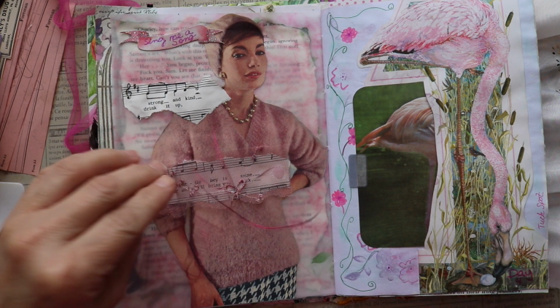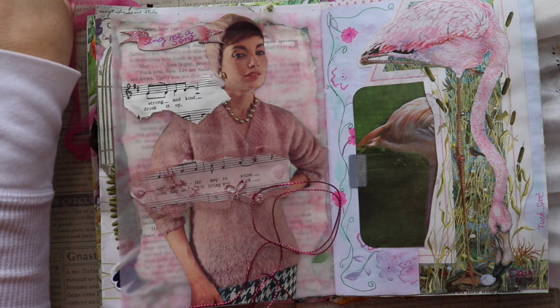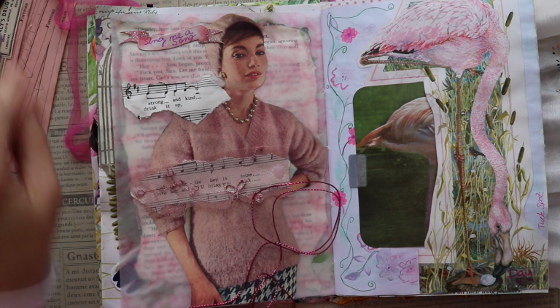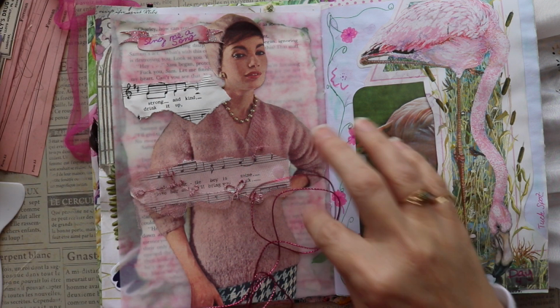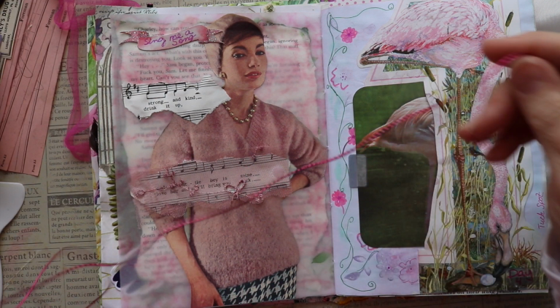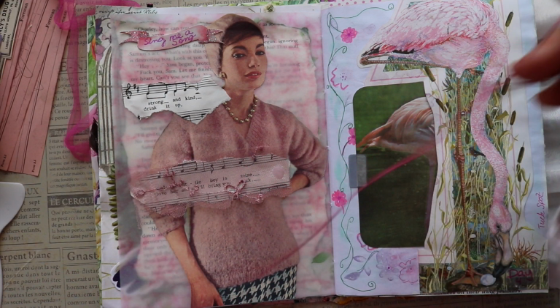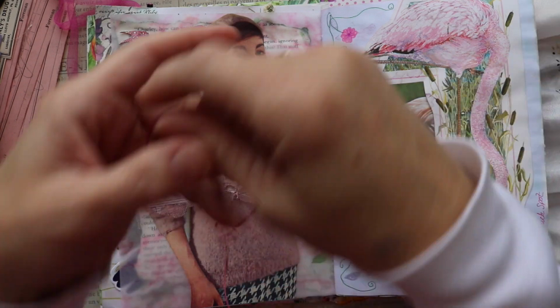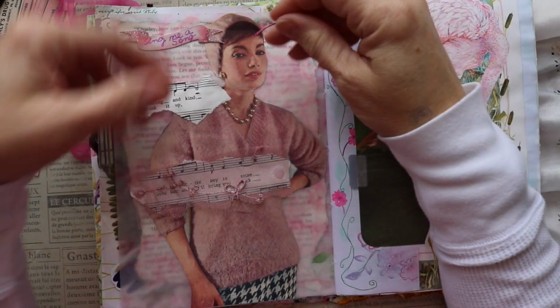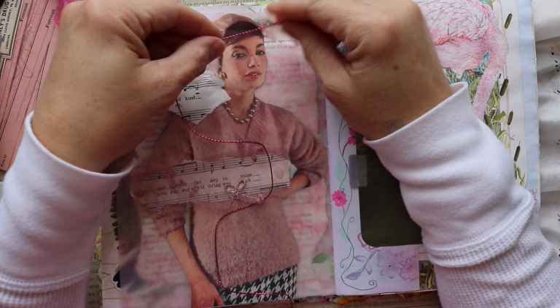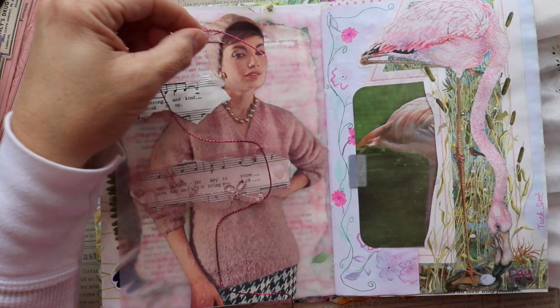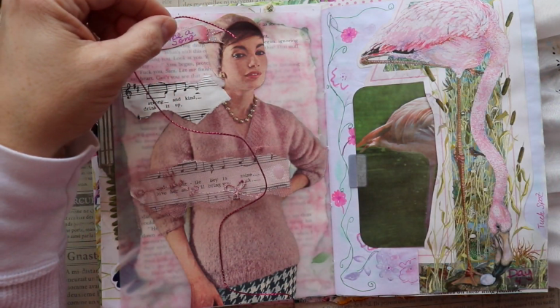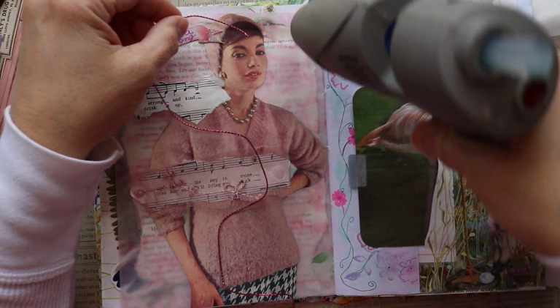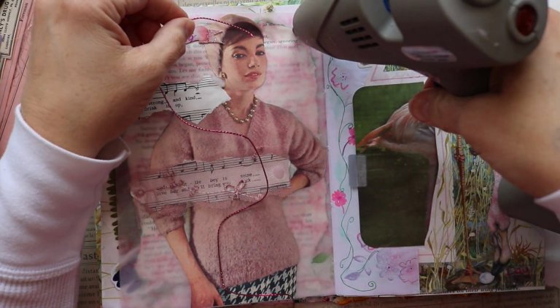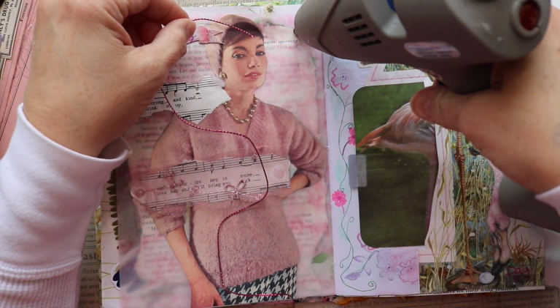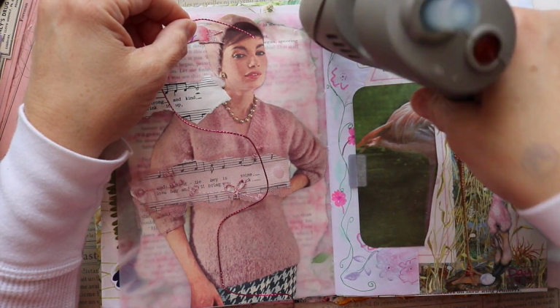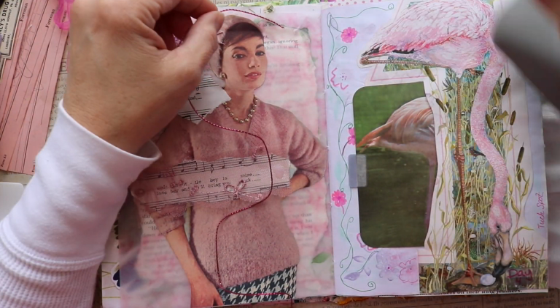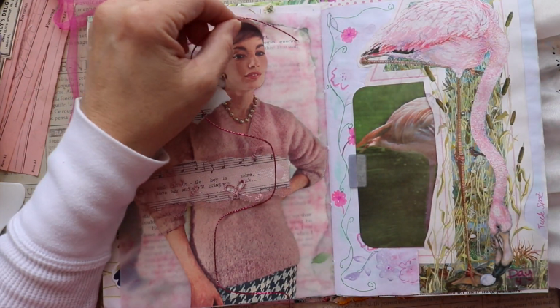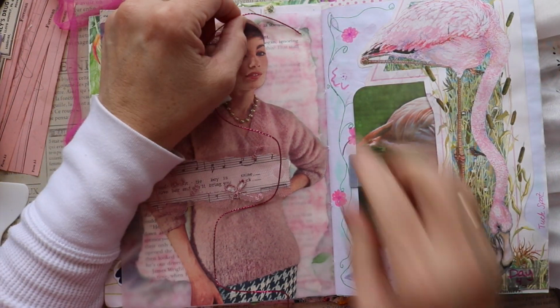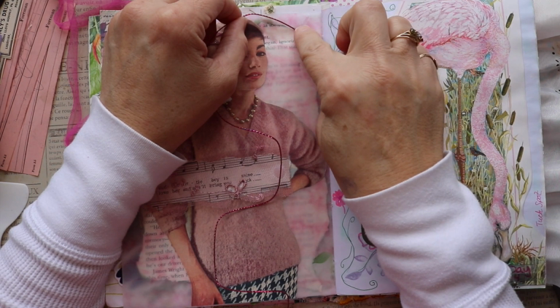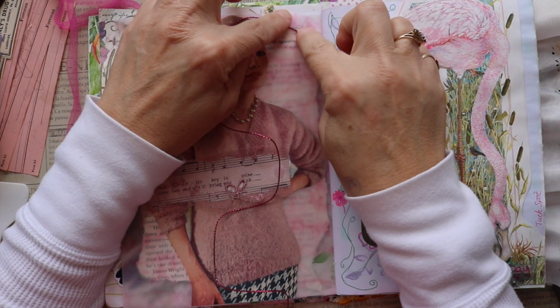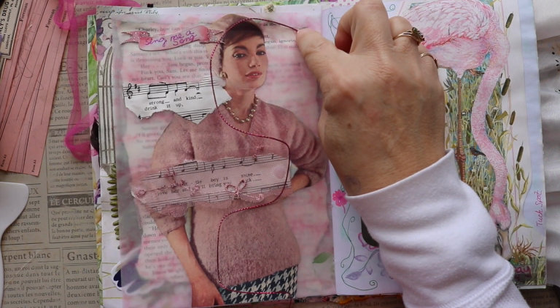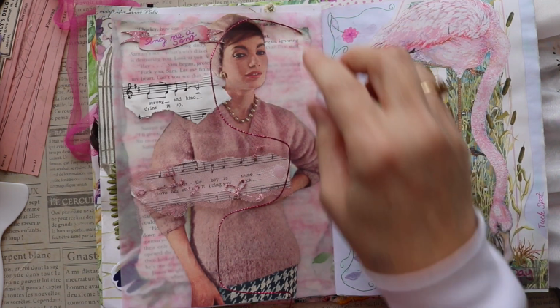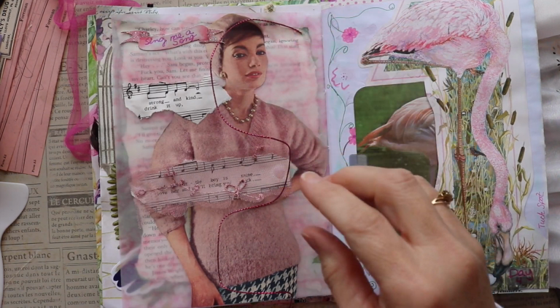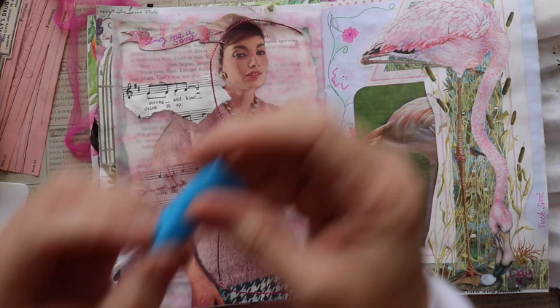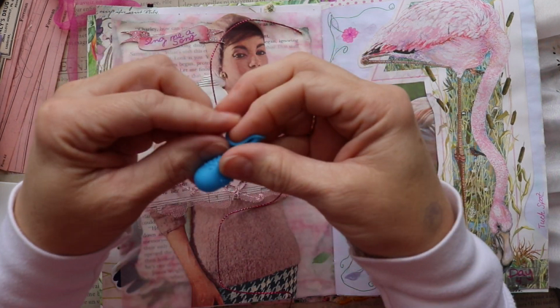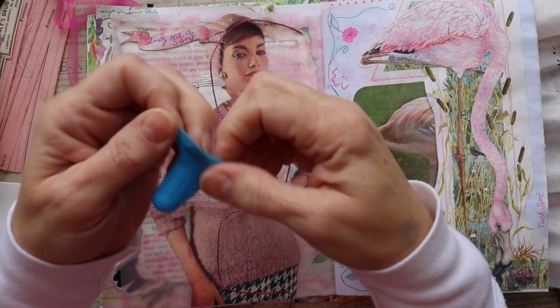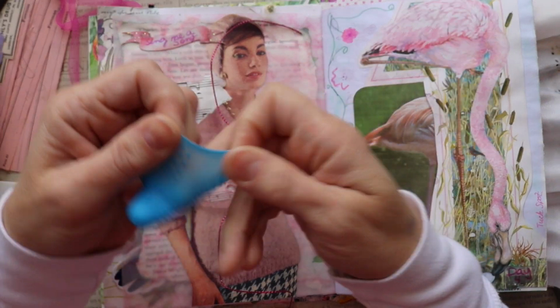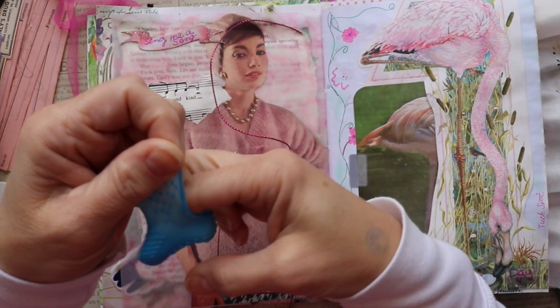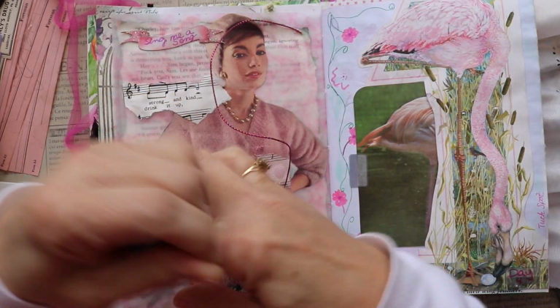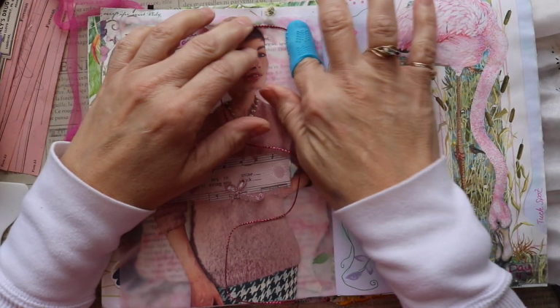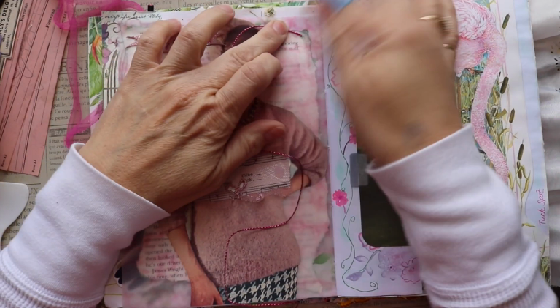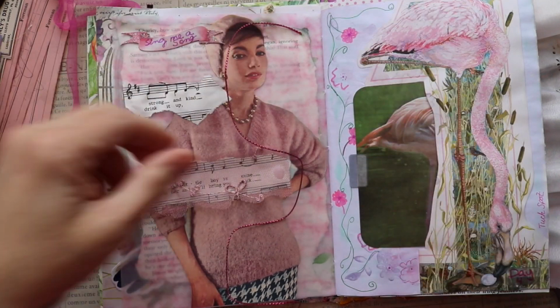That's really the only reason I love it — it adds some texture, but also I can see through it so I can still see the lyrics. Now I am adding, just for some whimsy and fun, just to do something a little different...